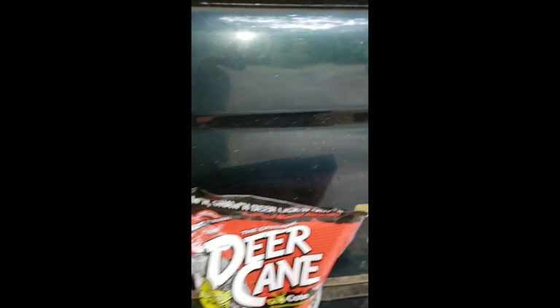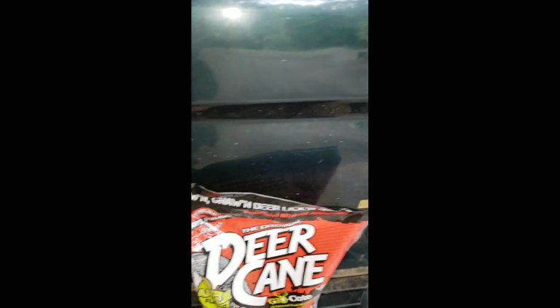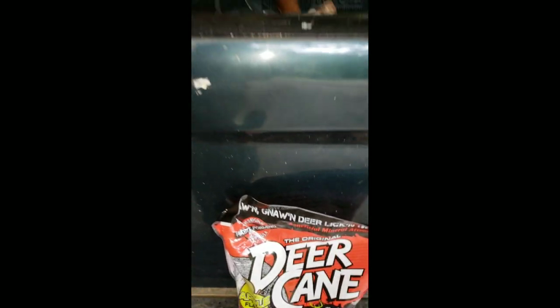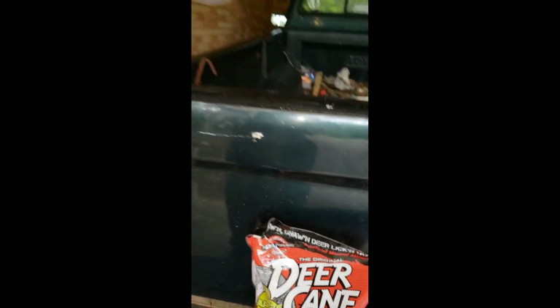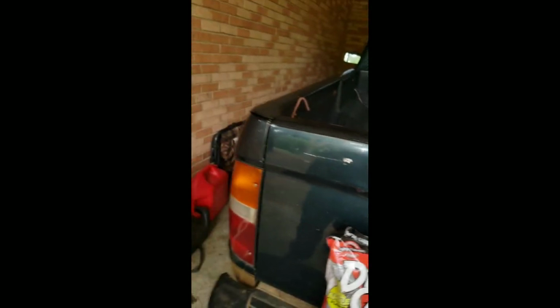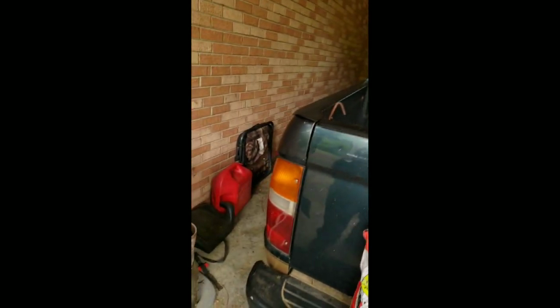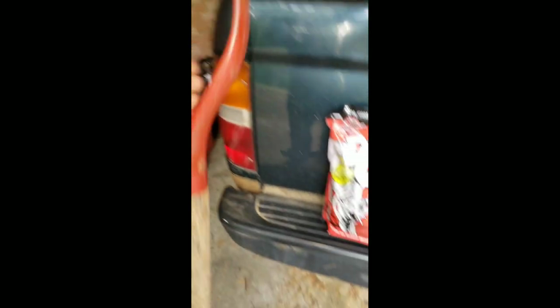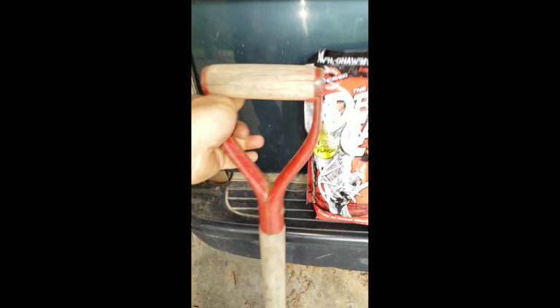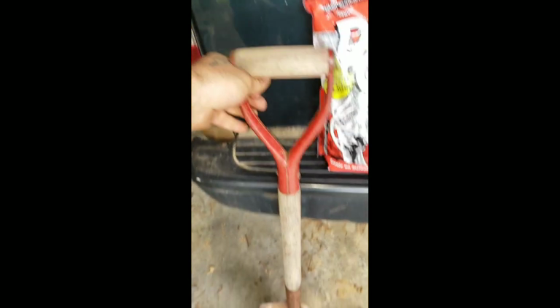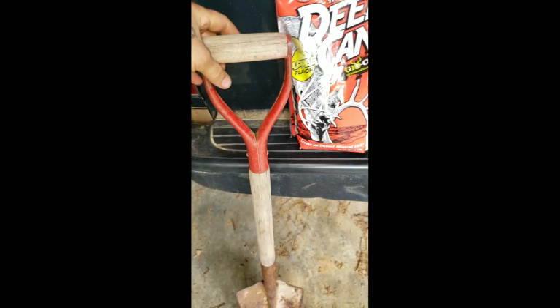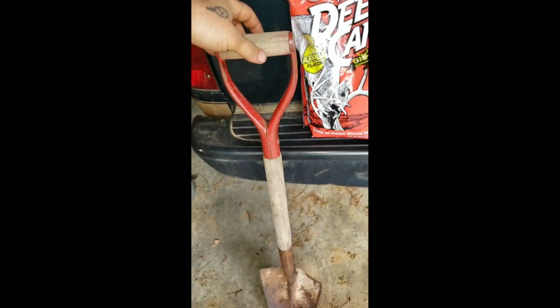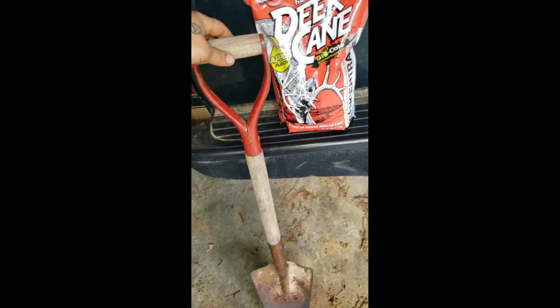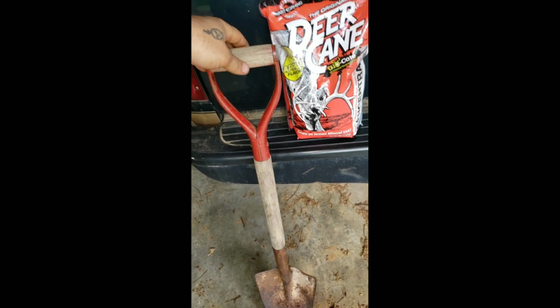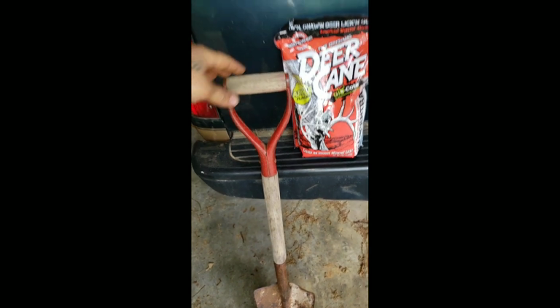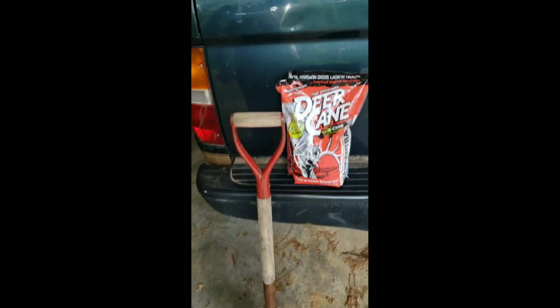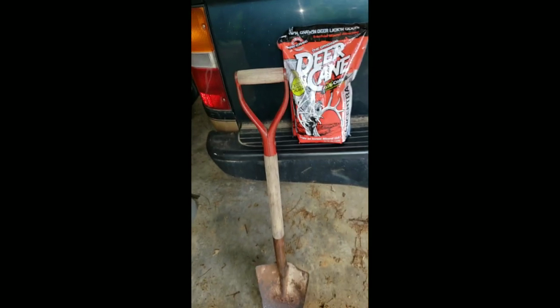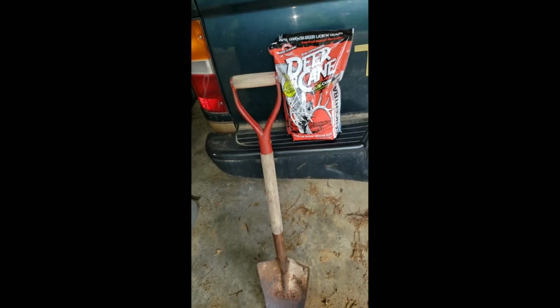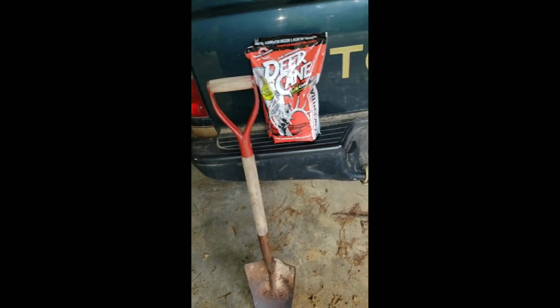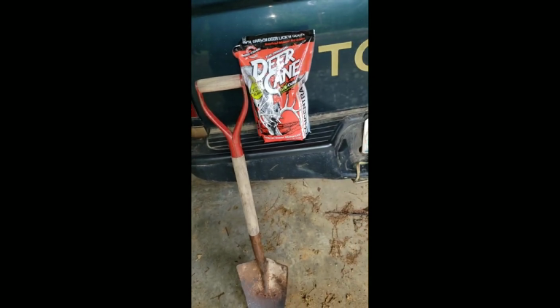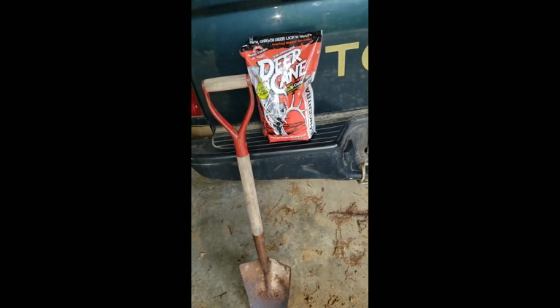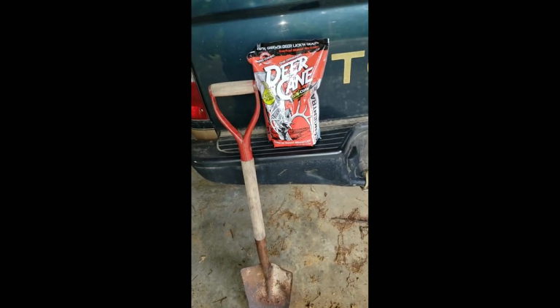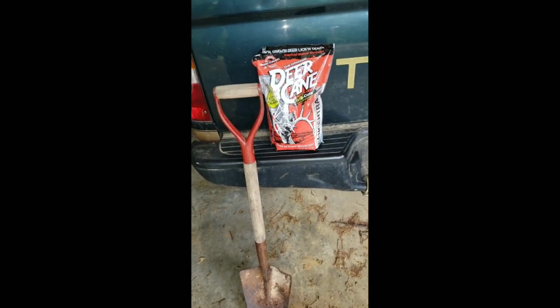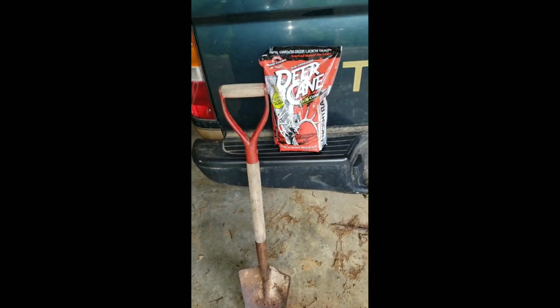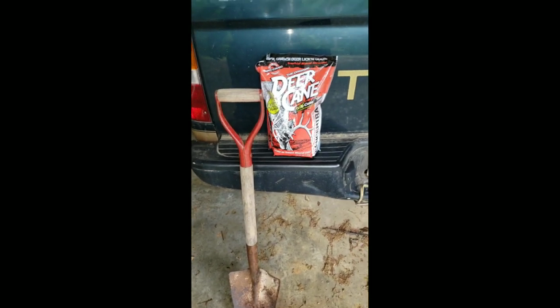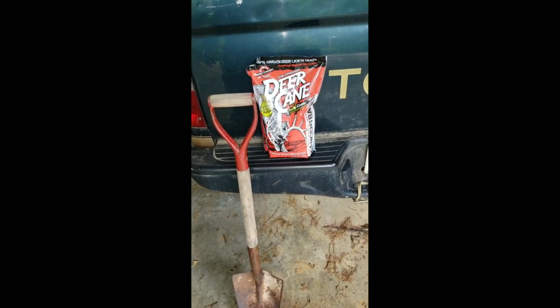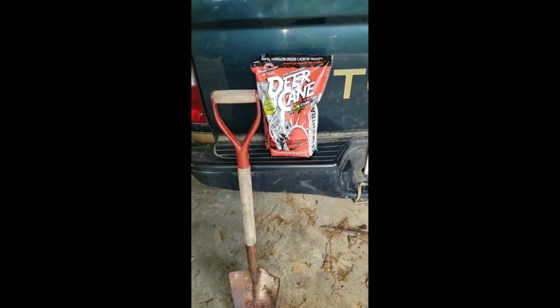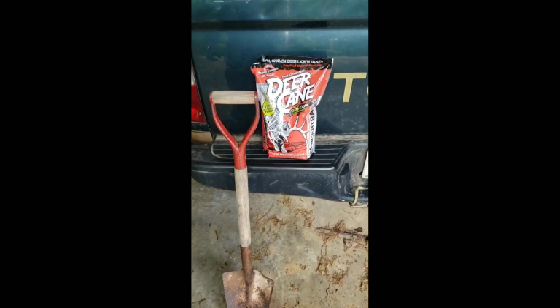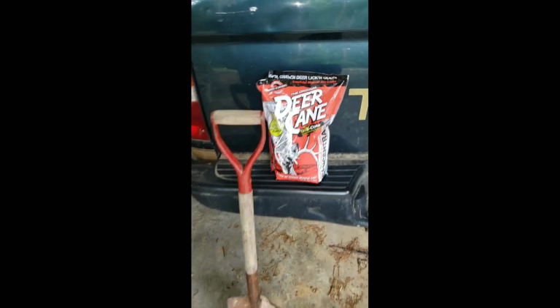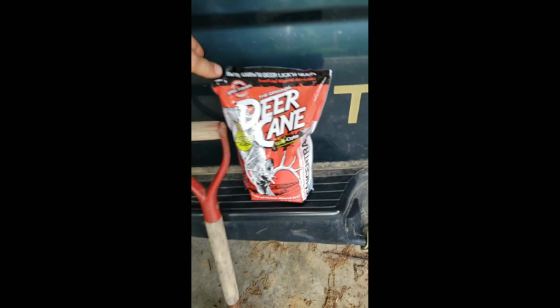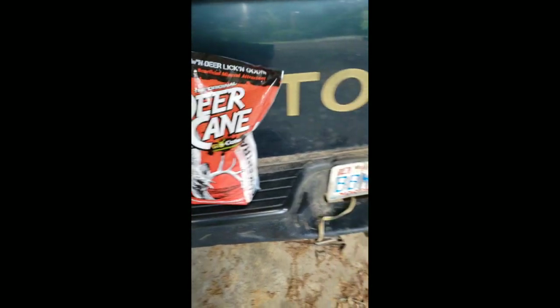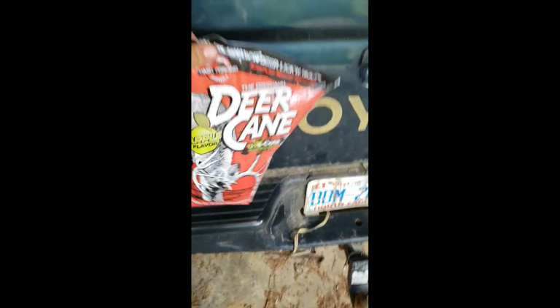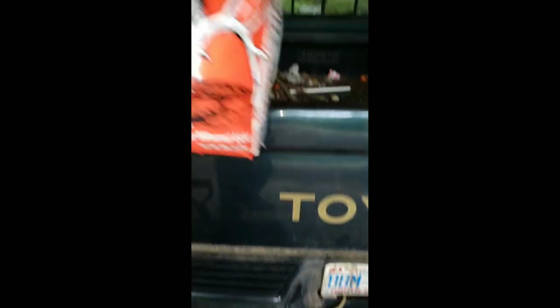All I'm gonna use is my shovel right here, and I'm just gonna tear up the ground a little bit, kick the leaves away, and I'm gonna put the deer cane out. All this is, is like a mineral lick.